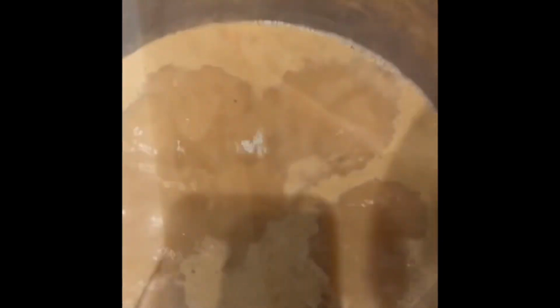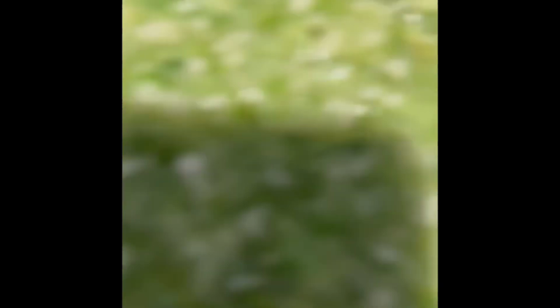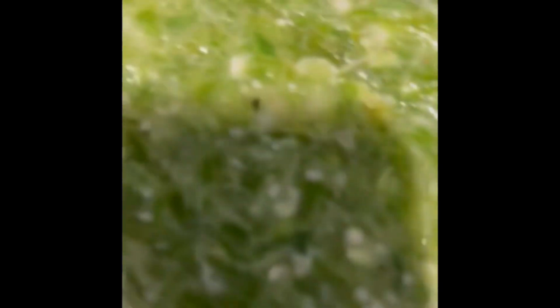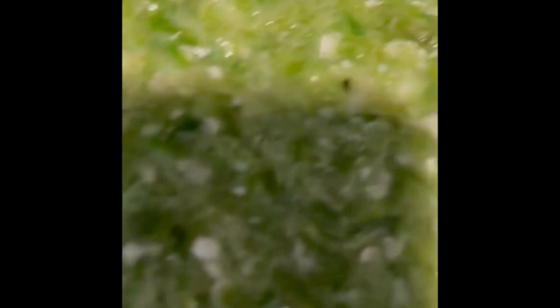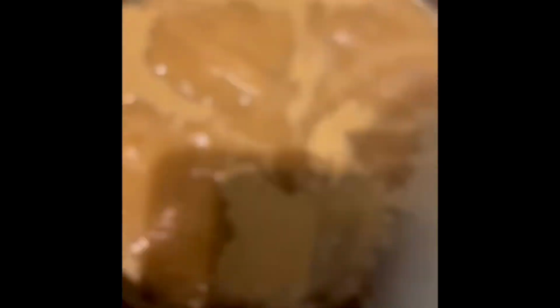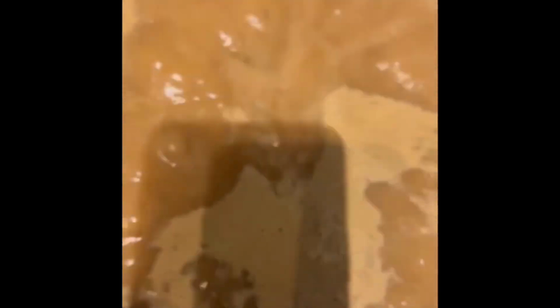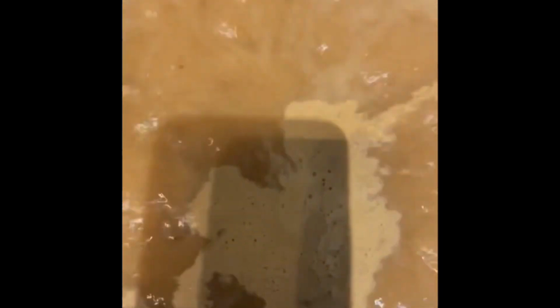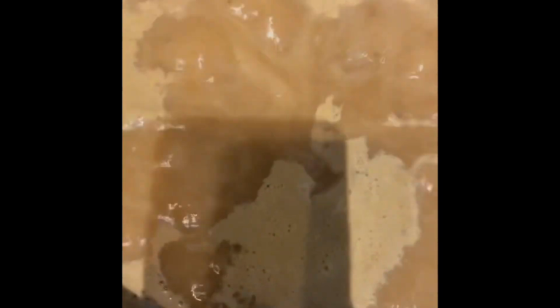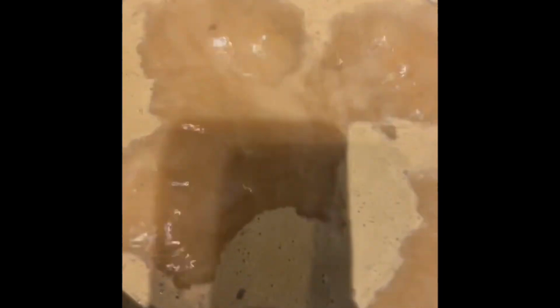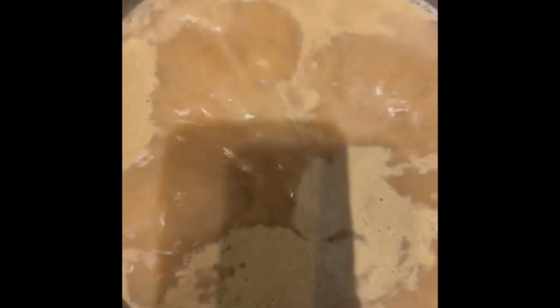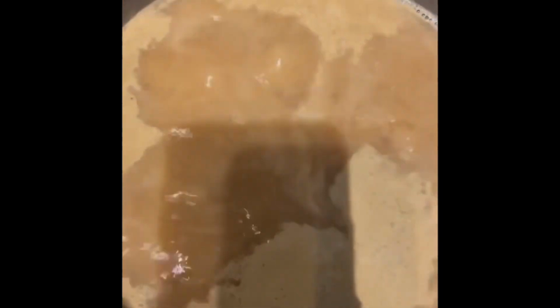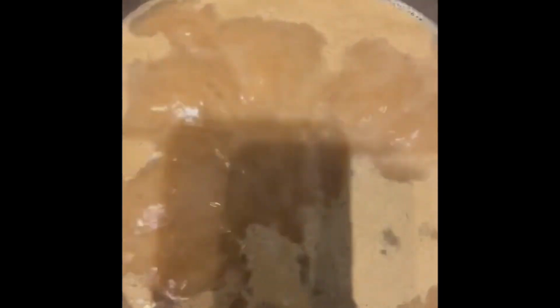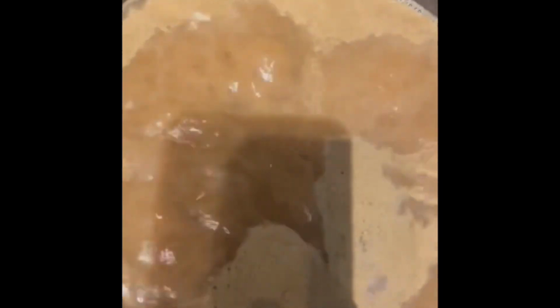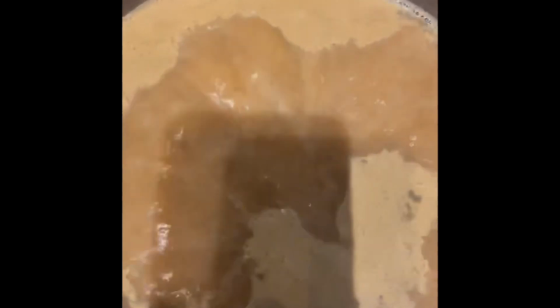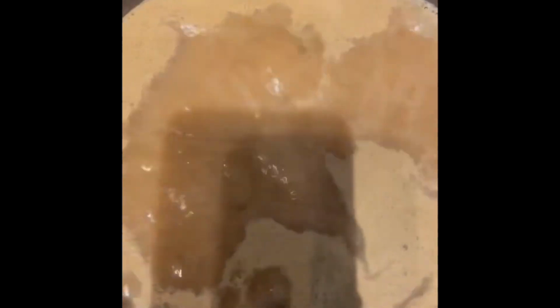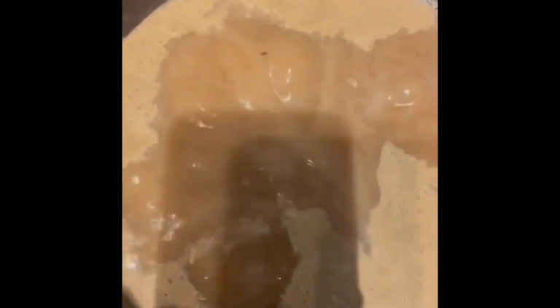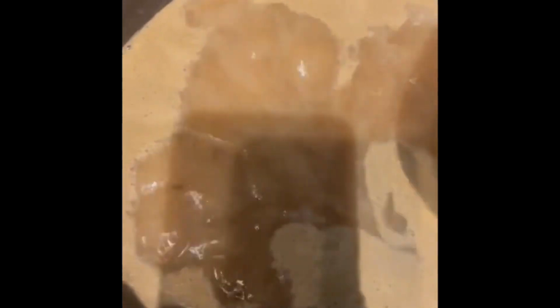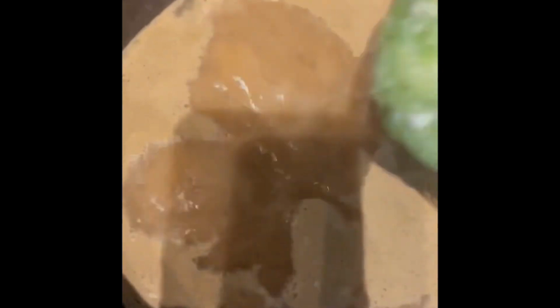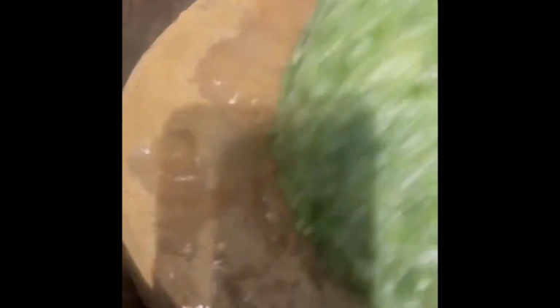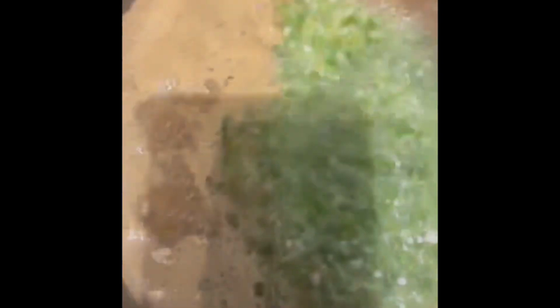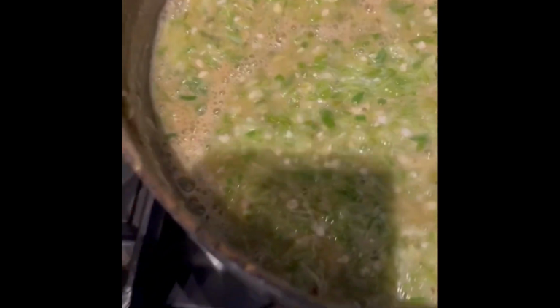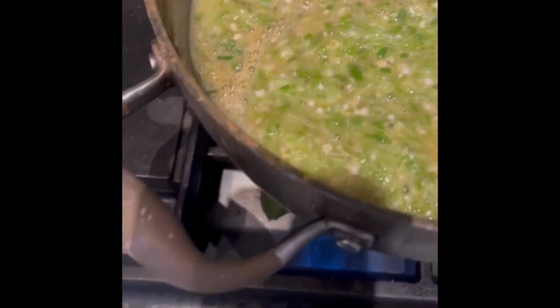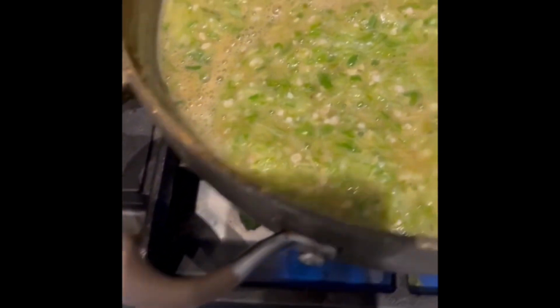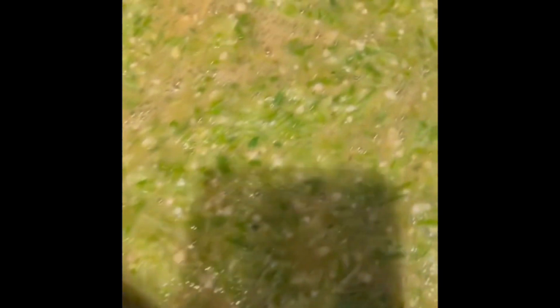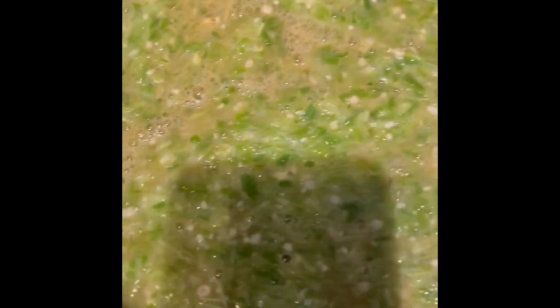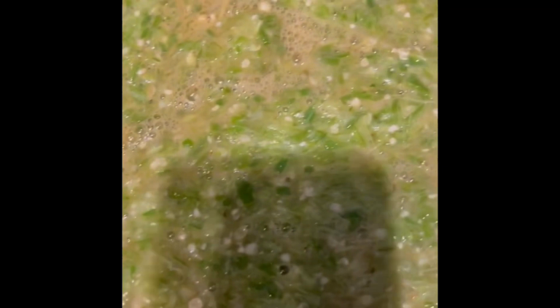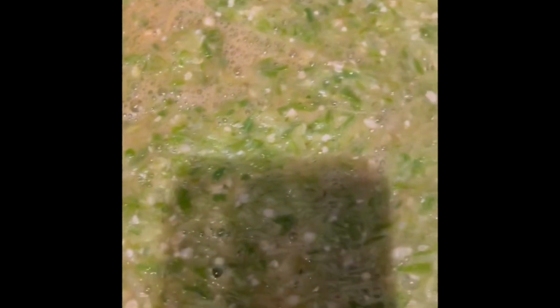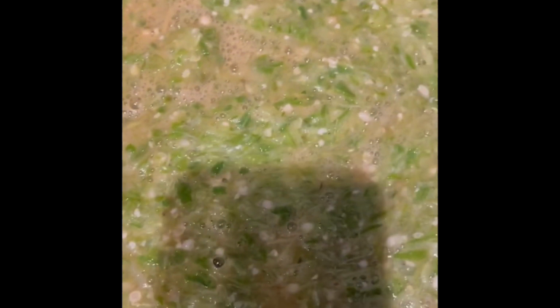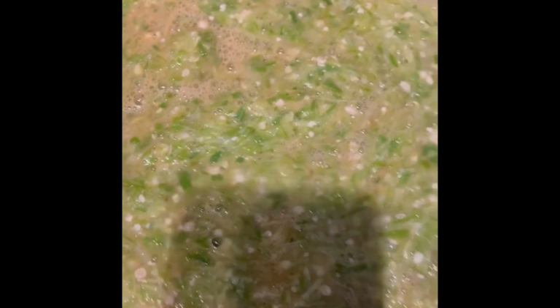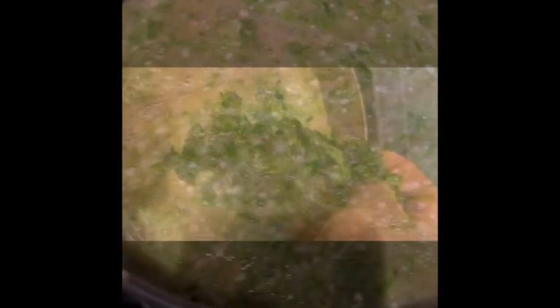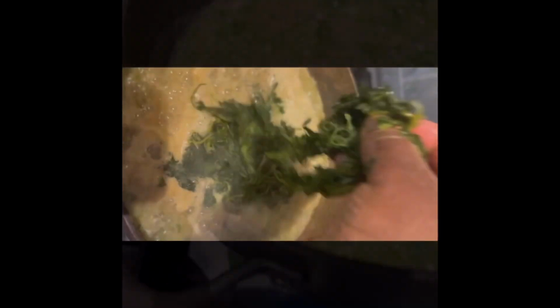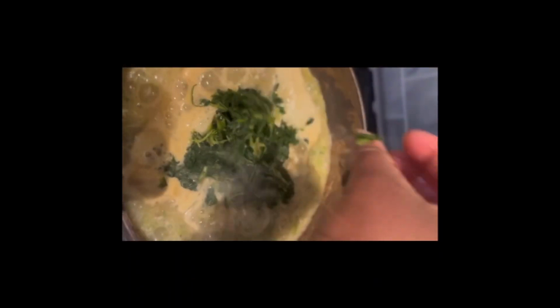I have the okra here and the base. I already showed you — I blended fish, crayfish, onion, and pepper. I'll add this, let the okra boil a little bit, and then put in spinach. It's good with spinach.